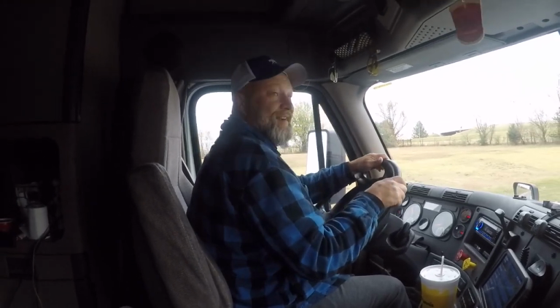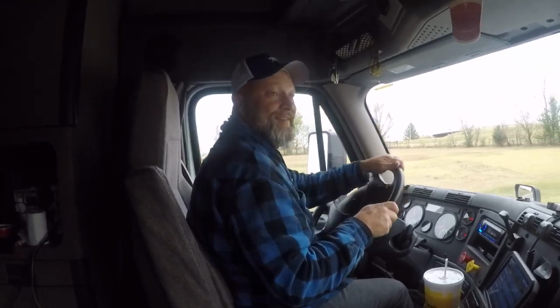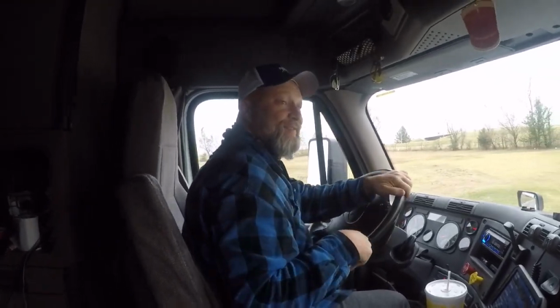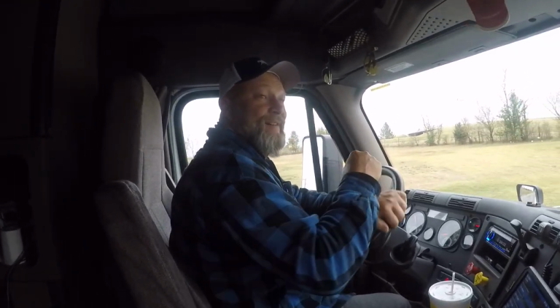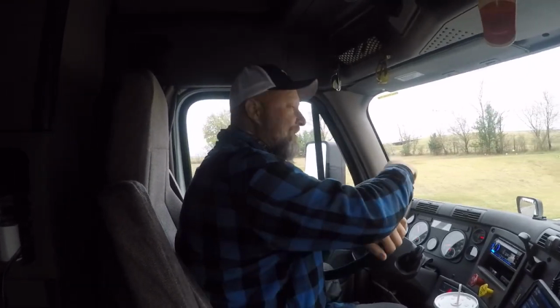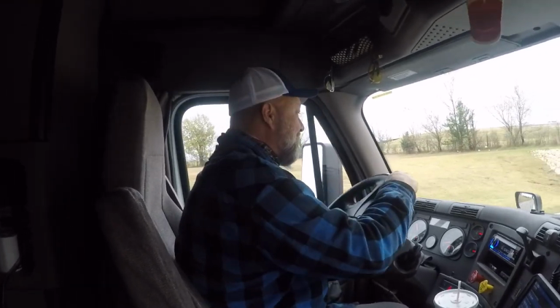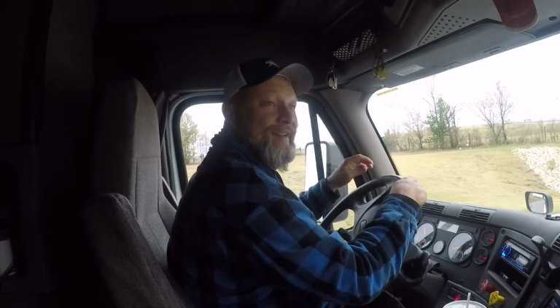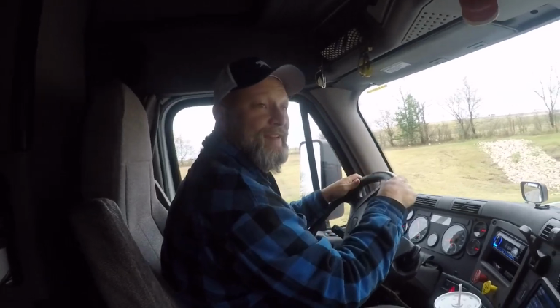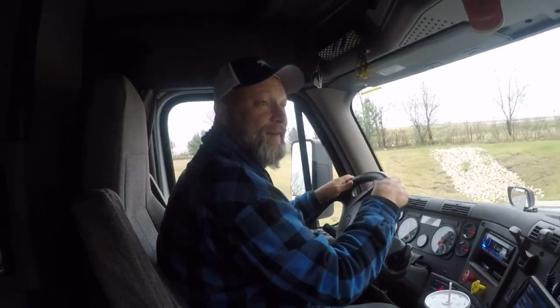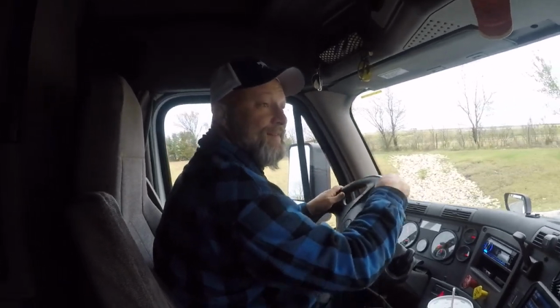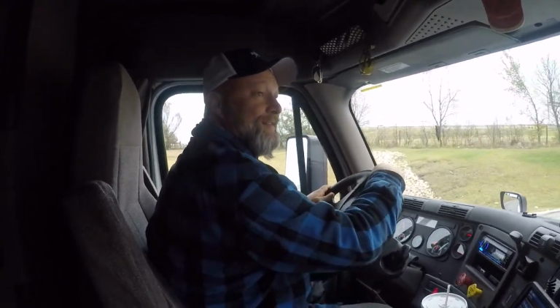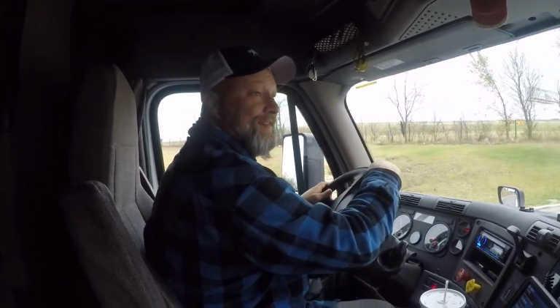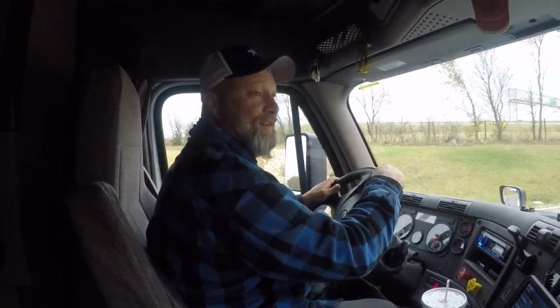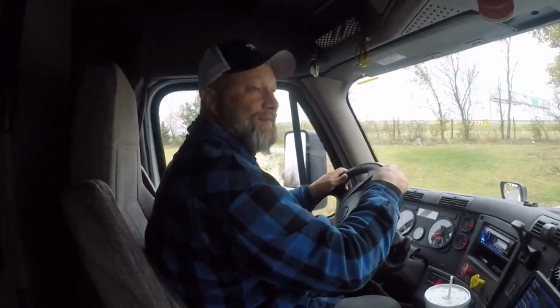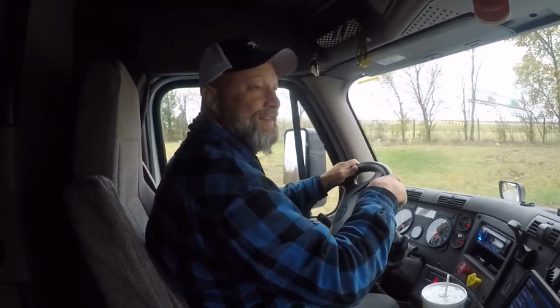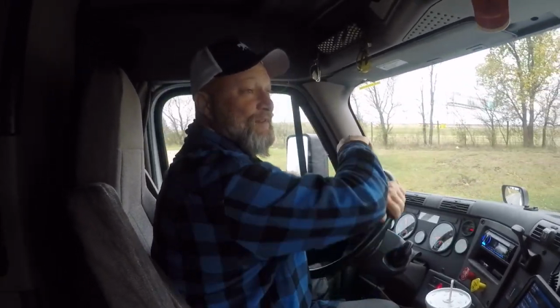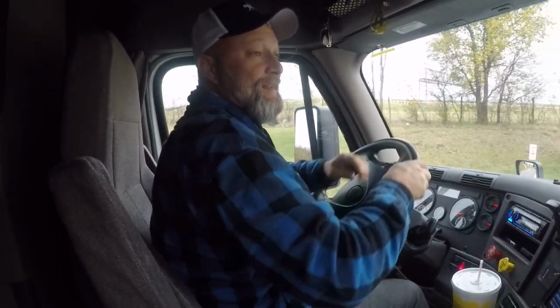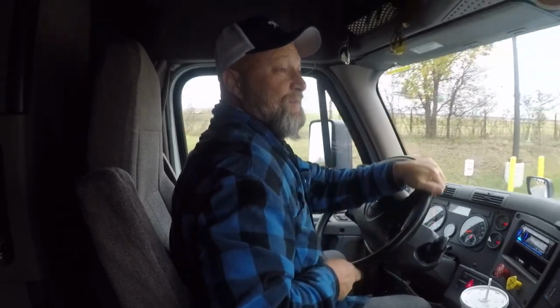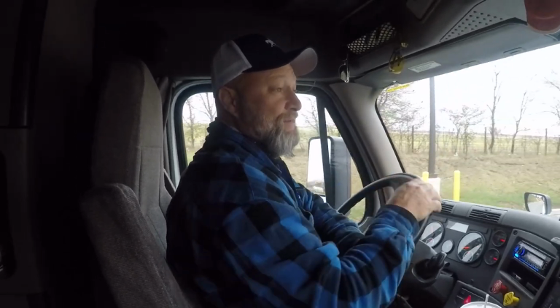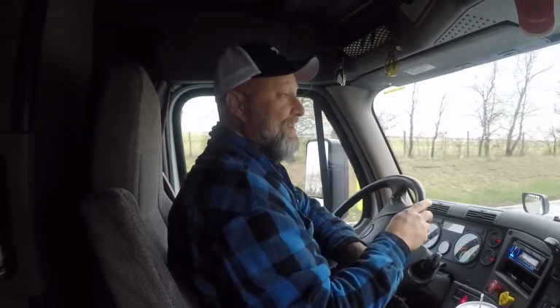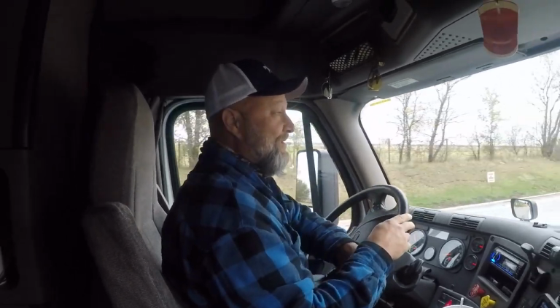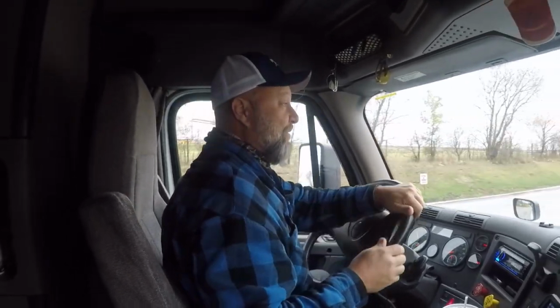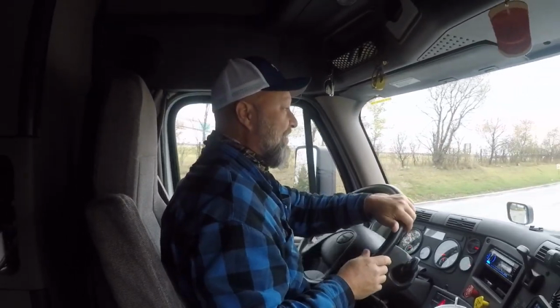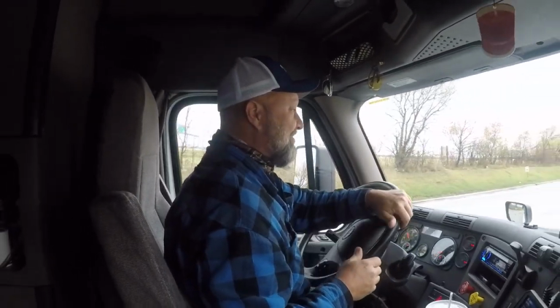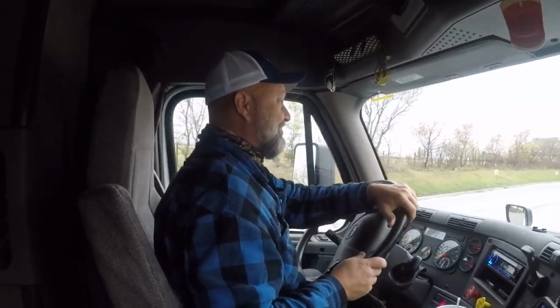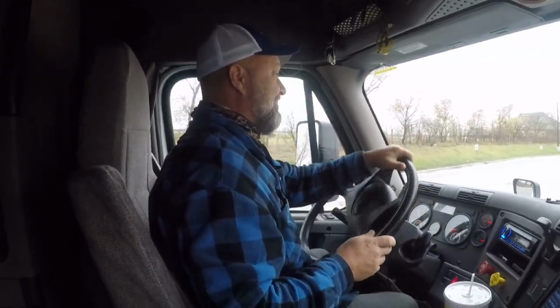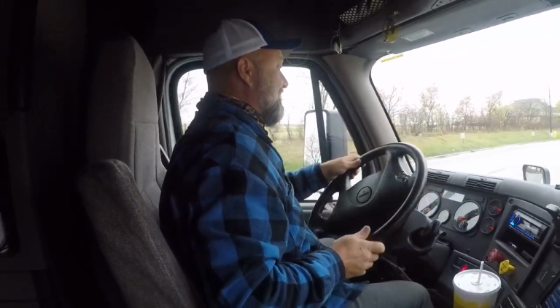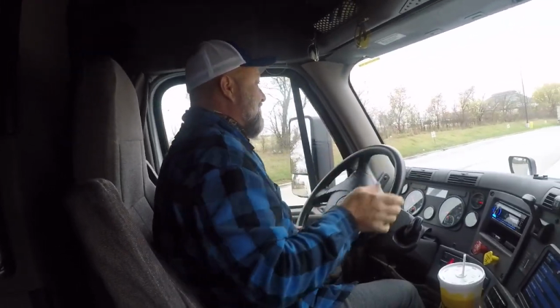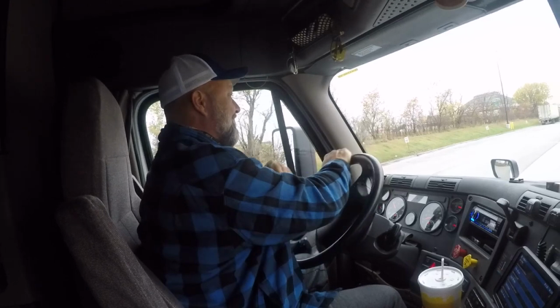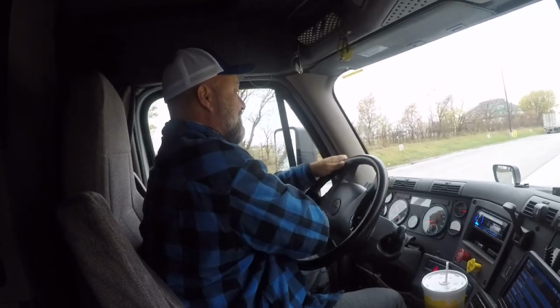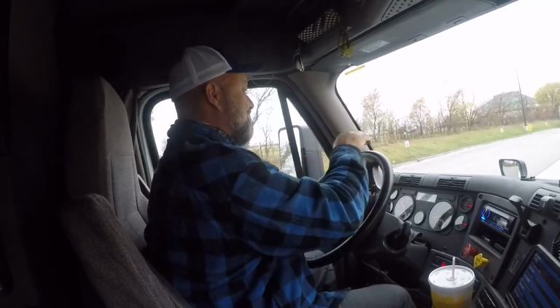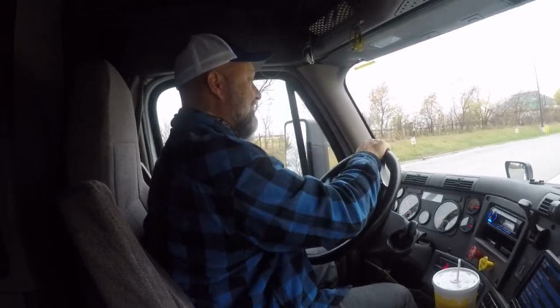I told y'all I'd video getting scaled, so that's what I'm going to do. I'm going to pull up here on the scales and try to get straight here.